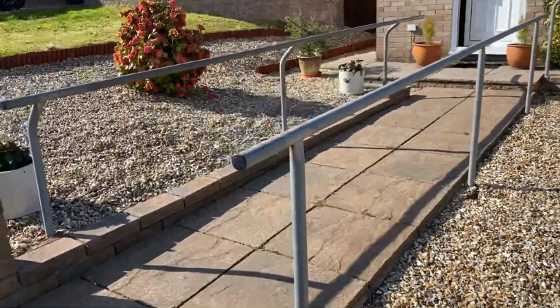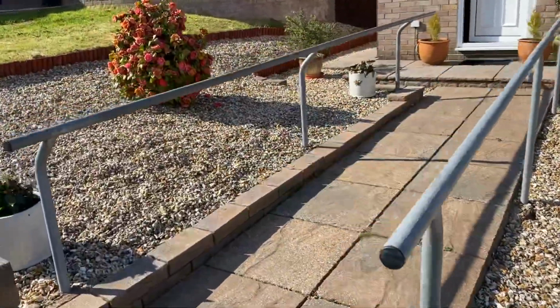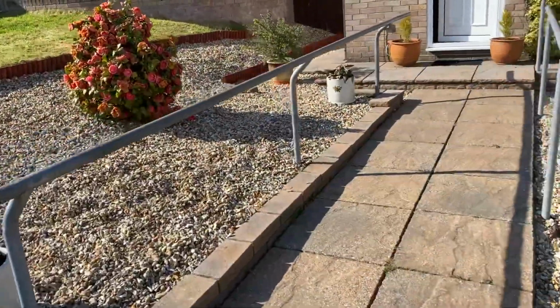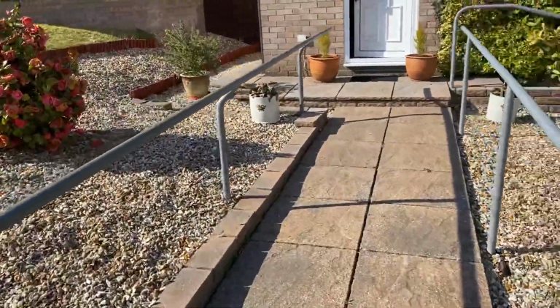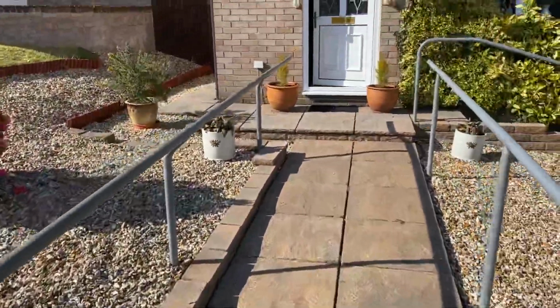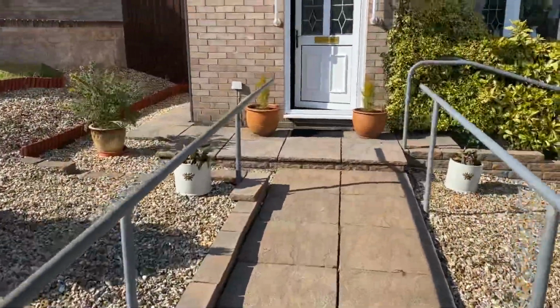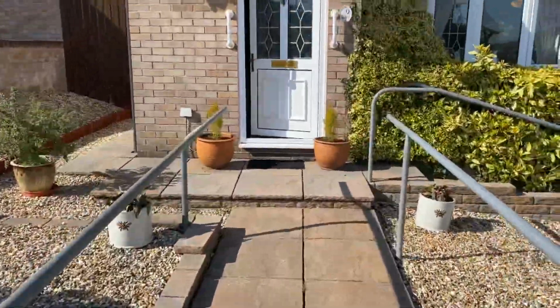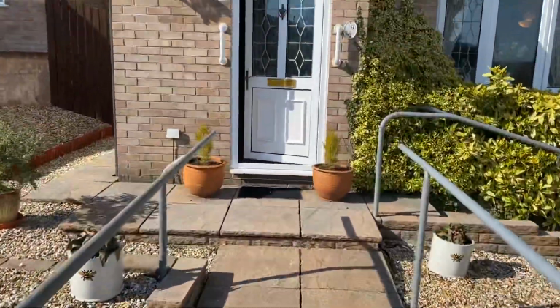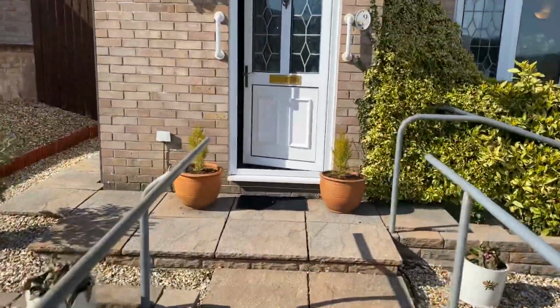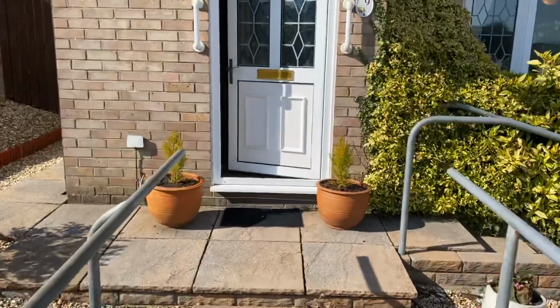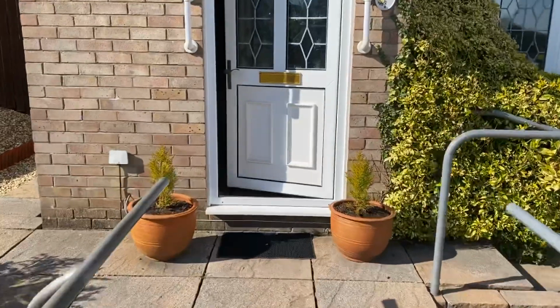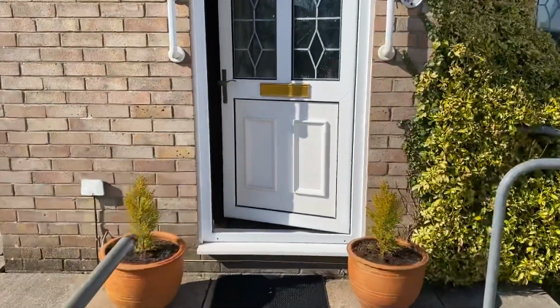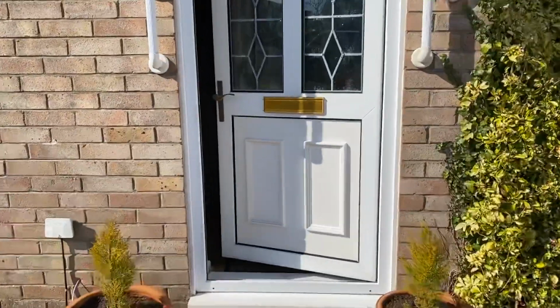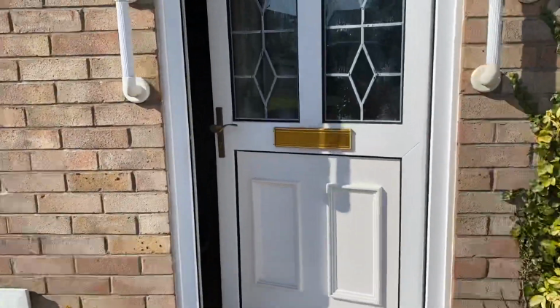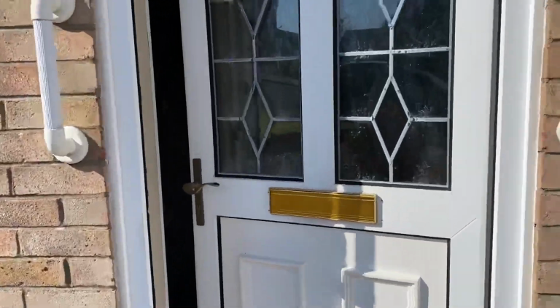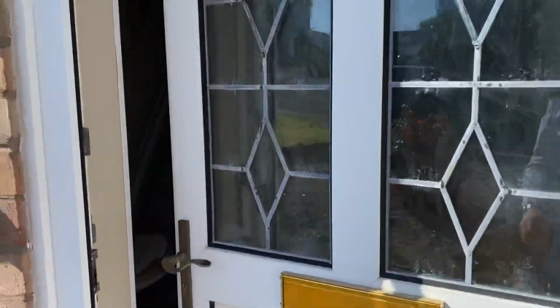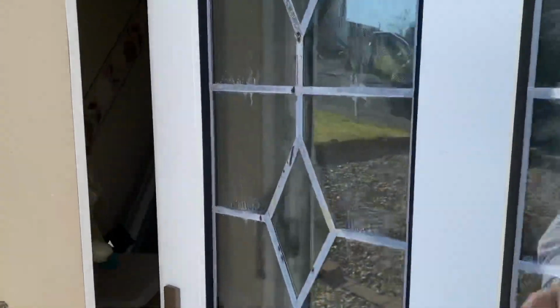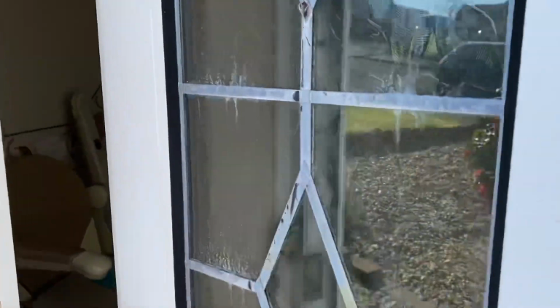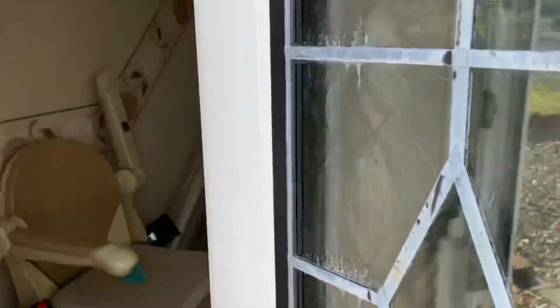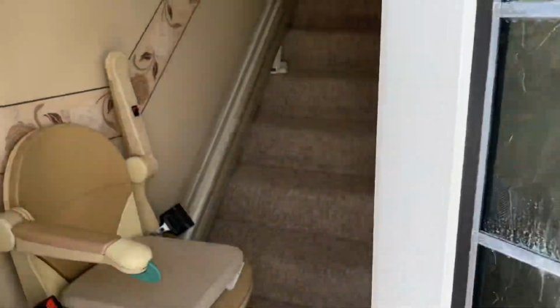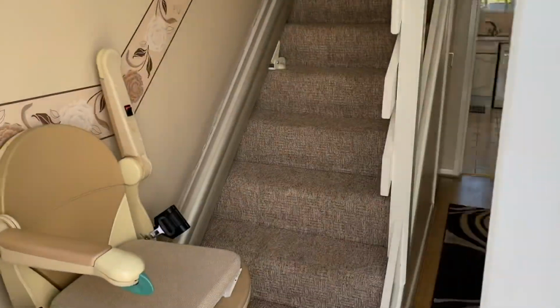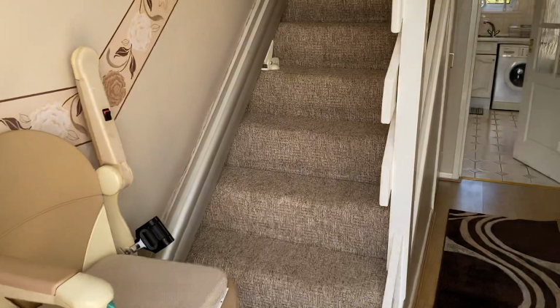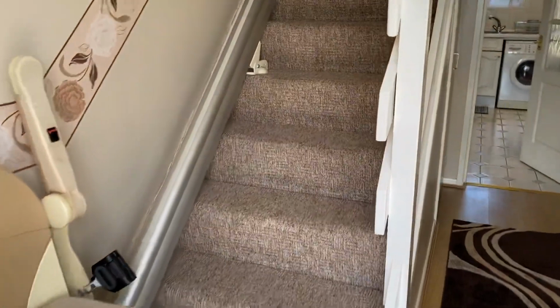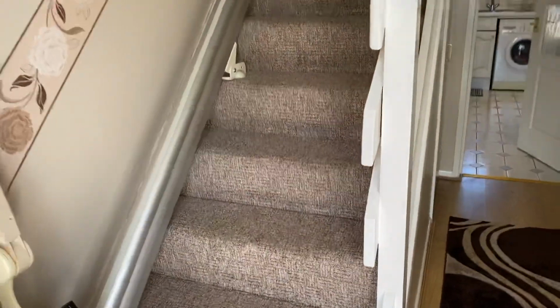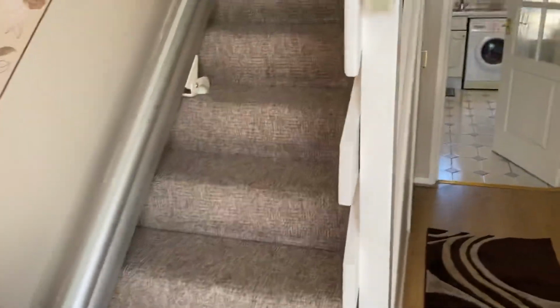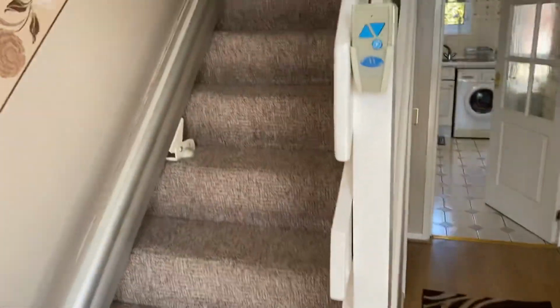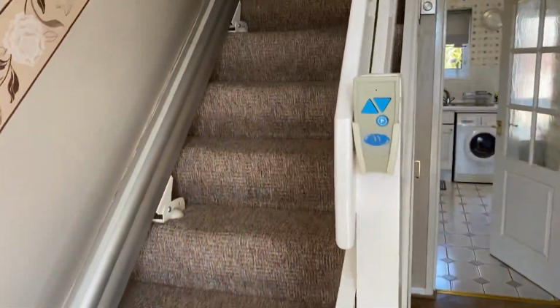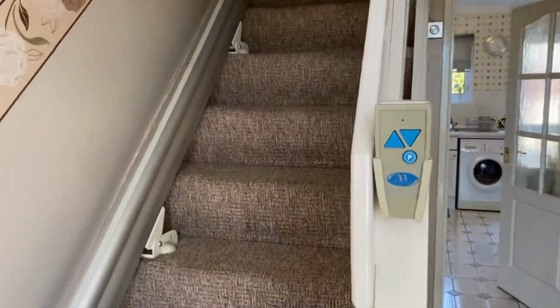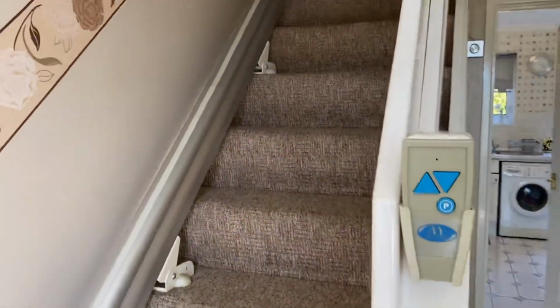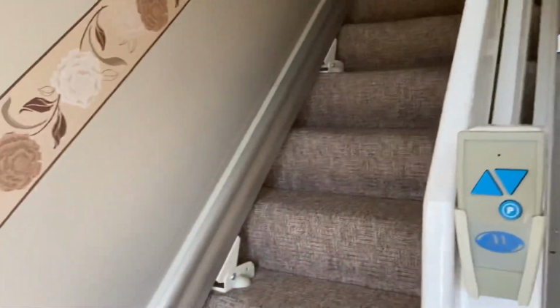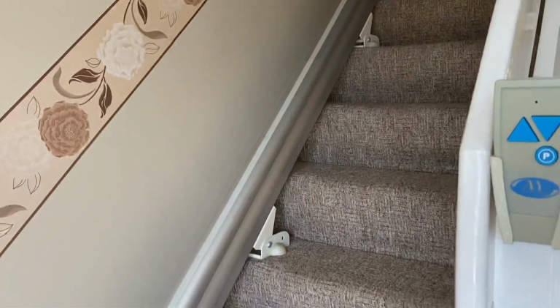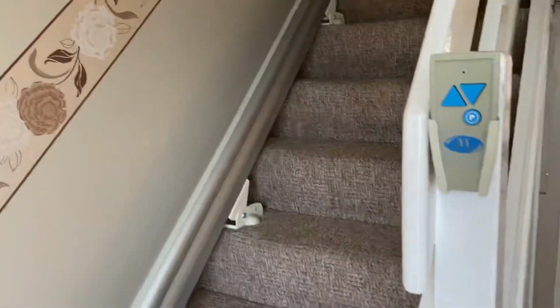I'll take you through and show you the accommodation. The first area we come to is the entrance hallway. You can see the property does actually have a stair lift but that will be removed before completion.